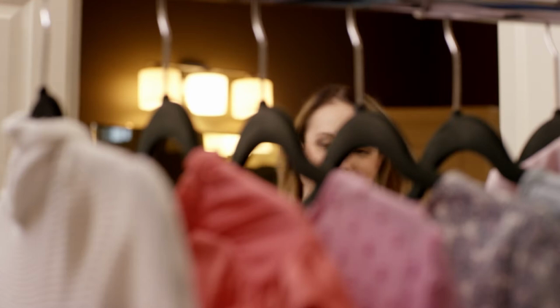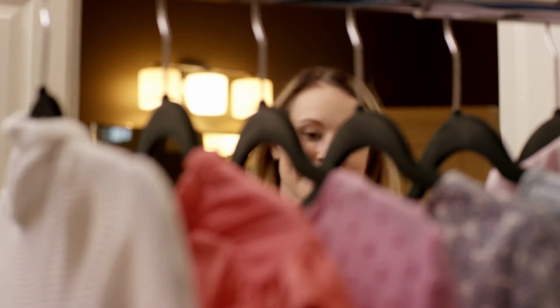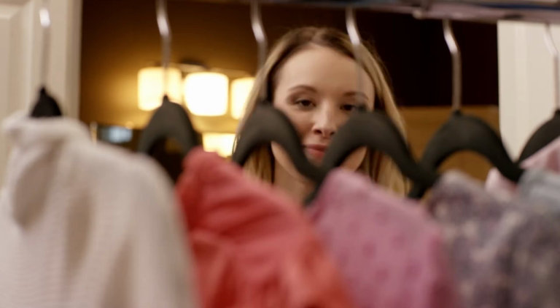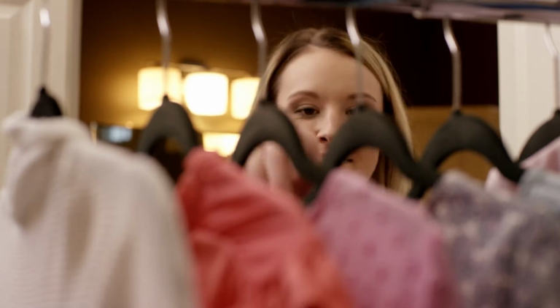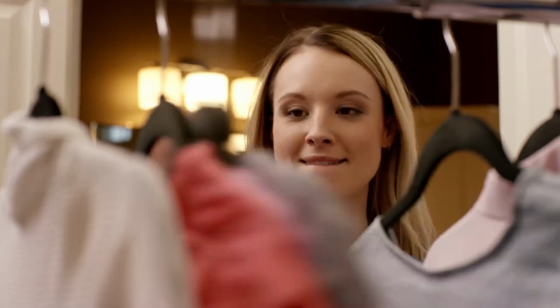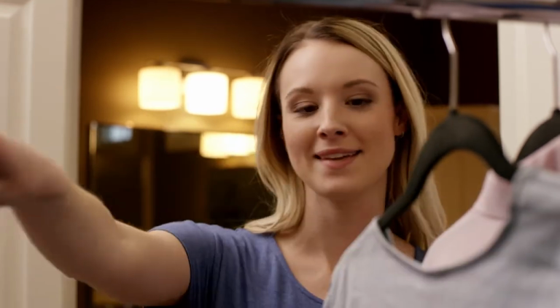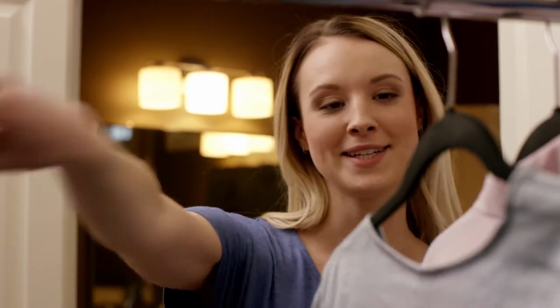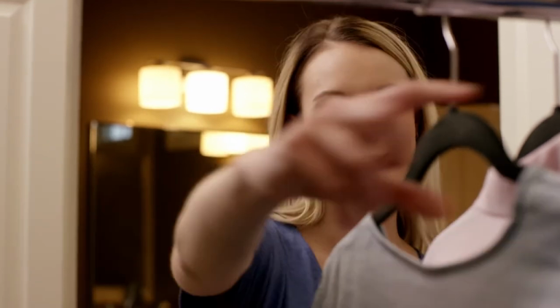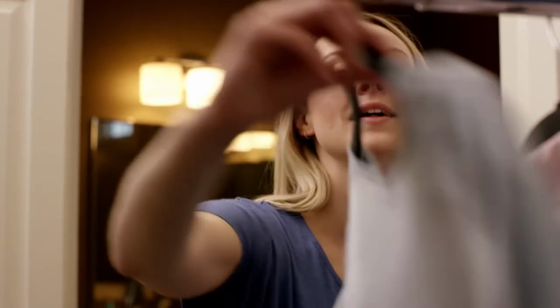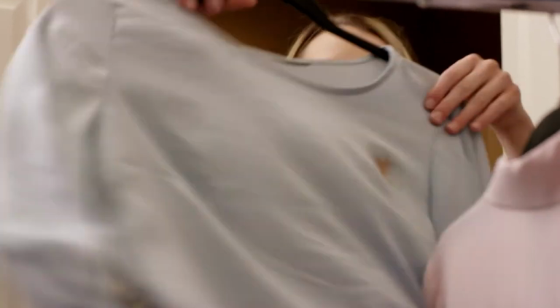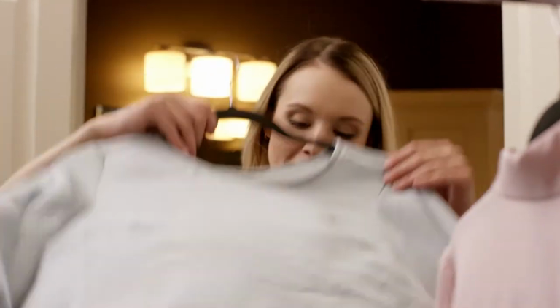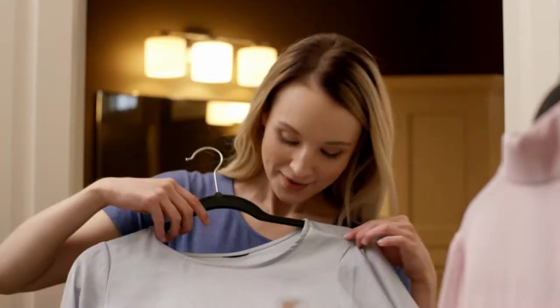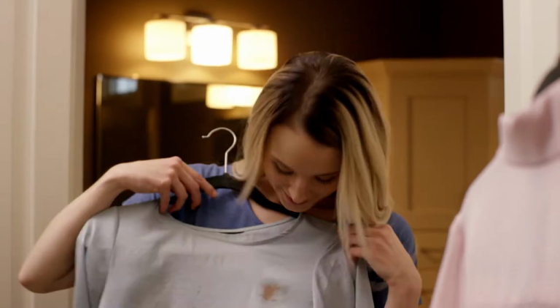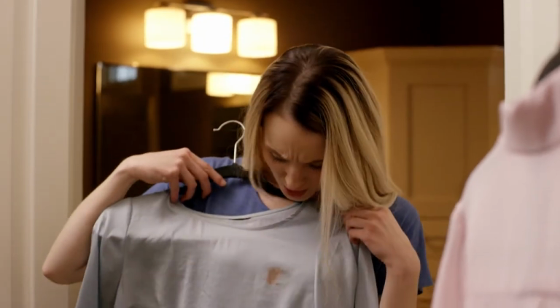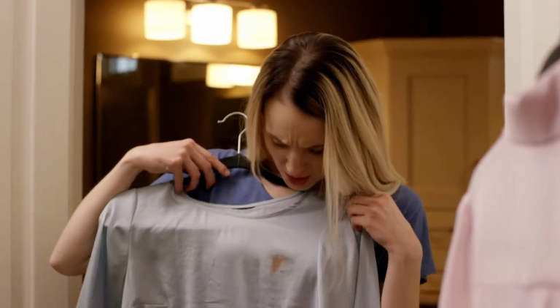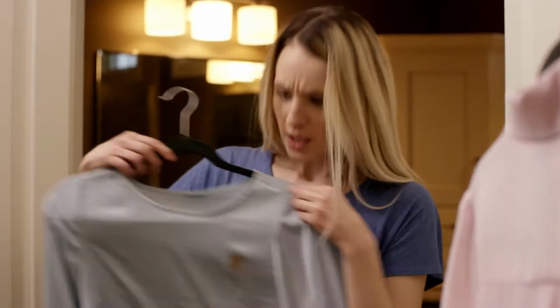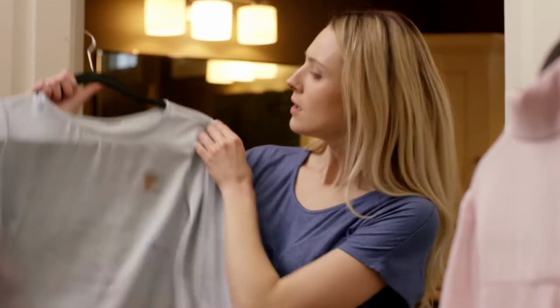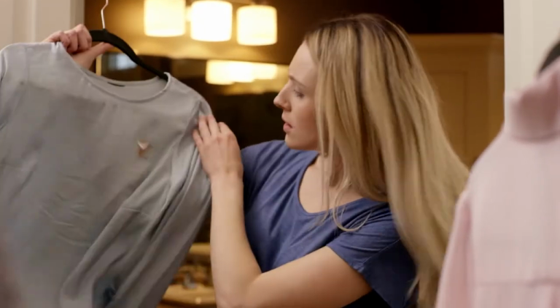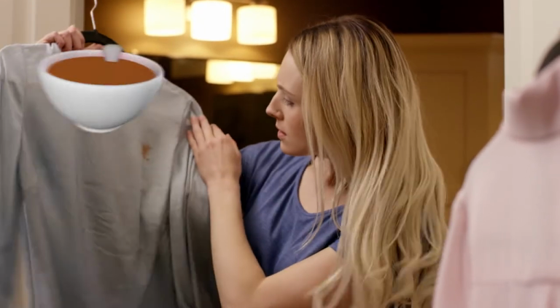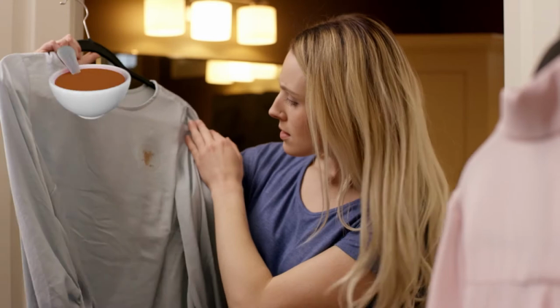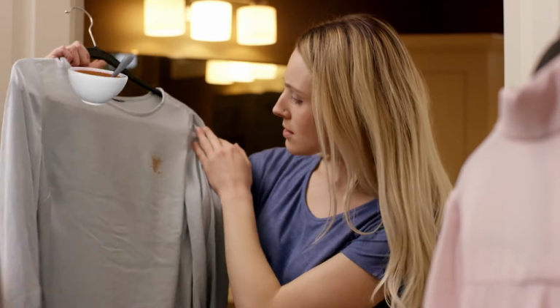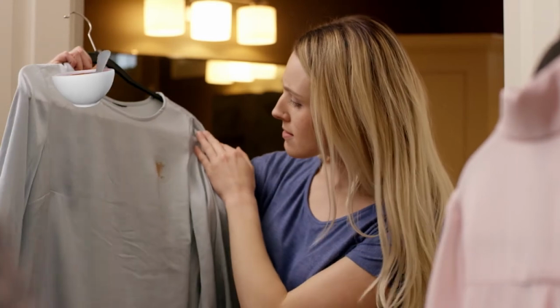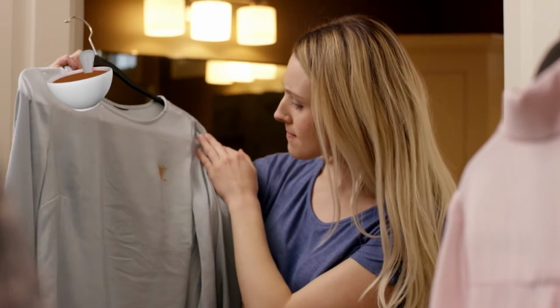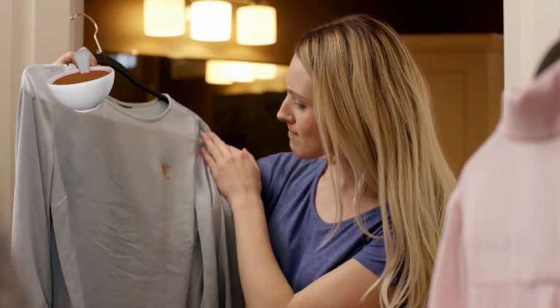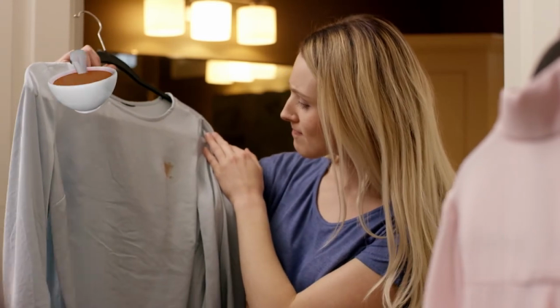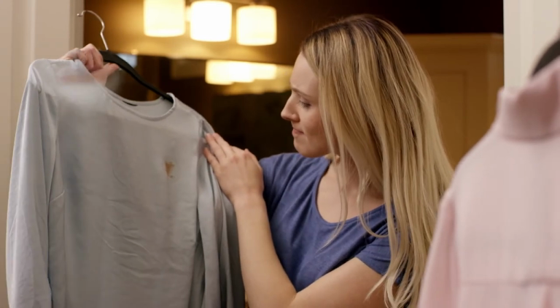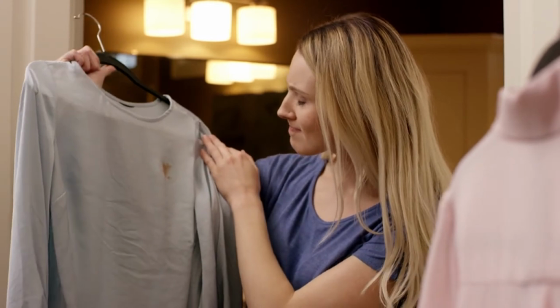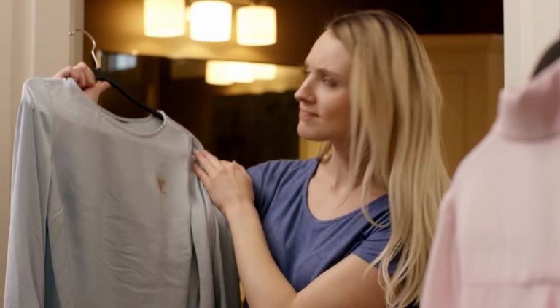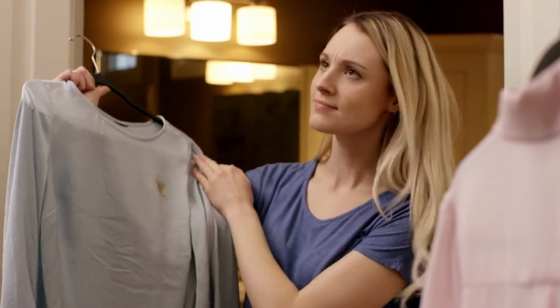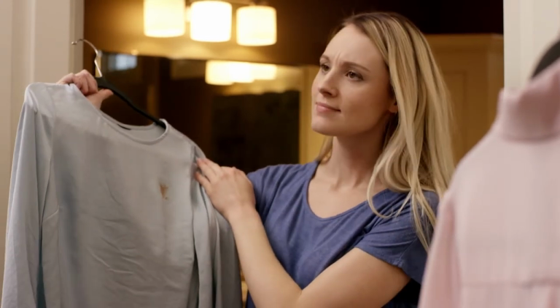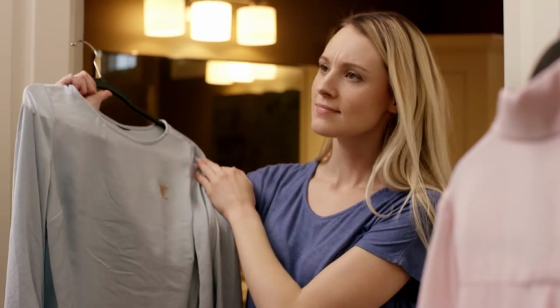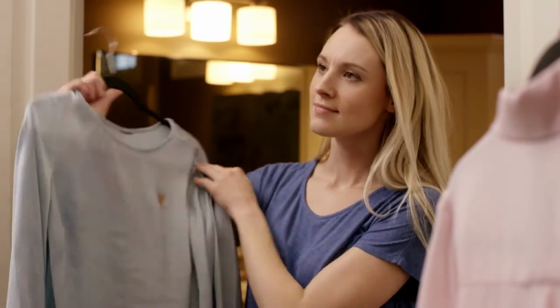You're running late. There's your favorite silk shirt and there's Monday's lunch. Relax, you have Woolite at-home dry cleaner.